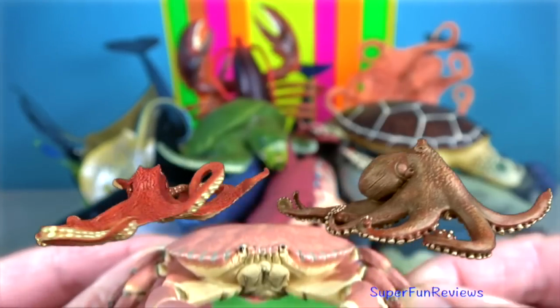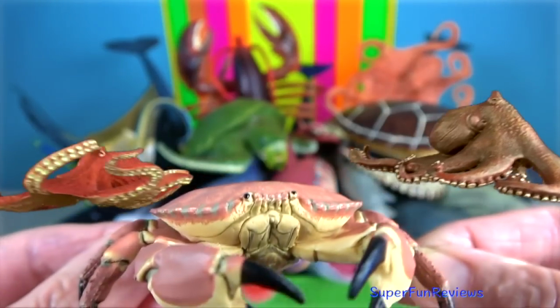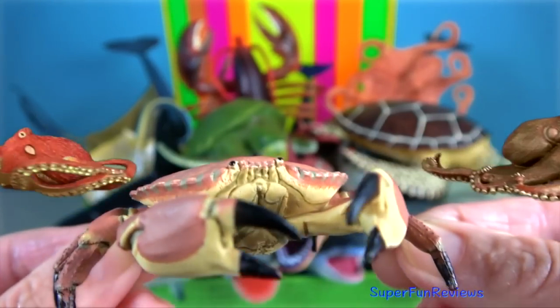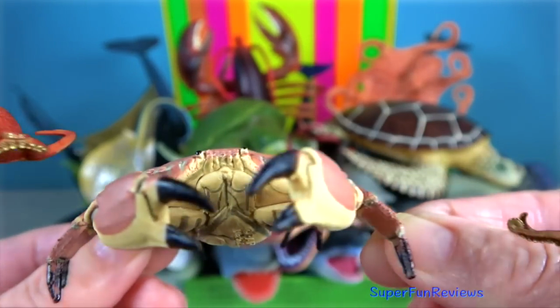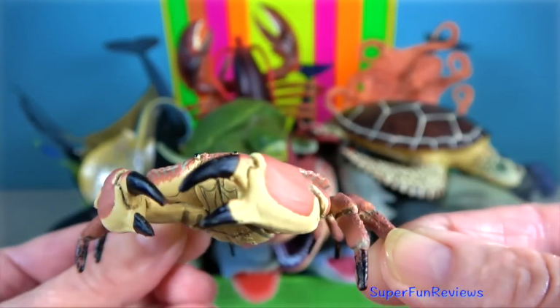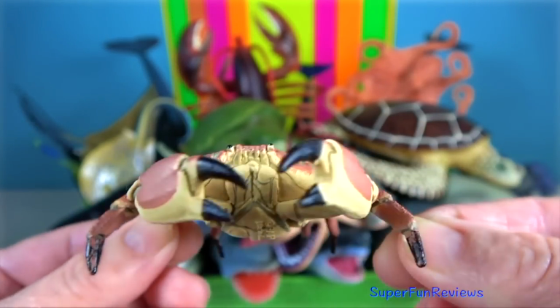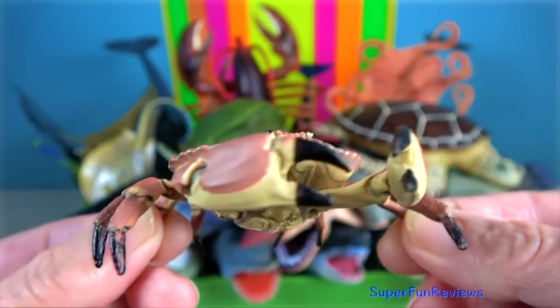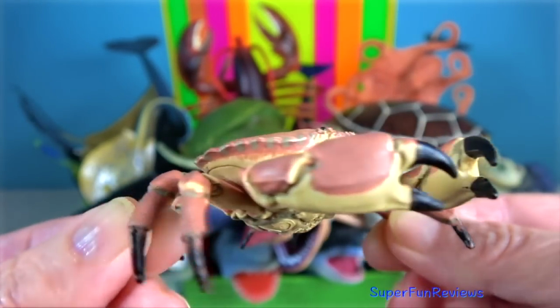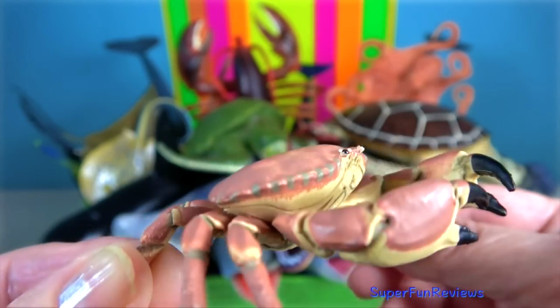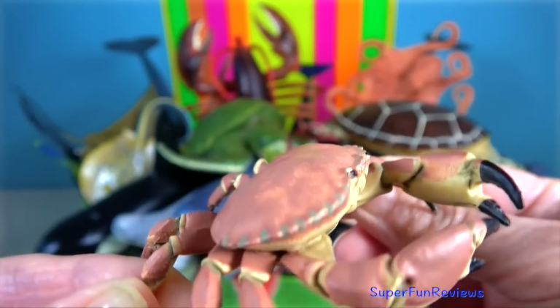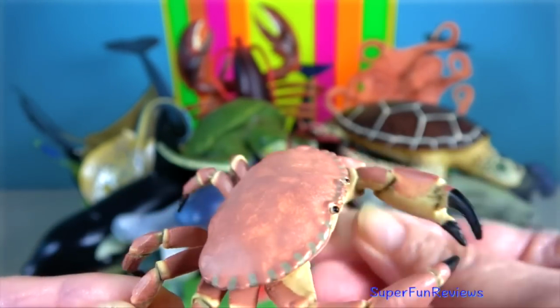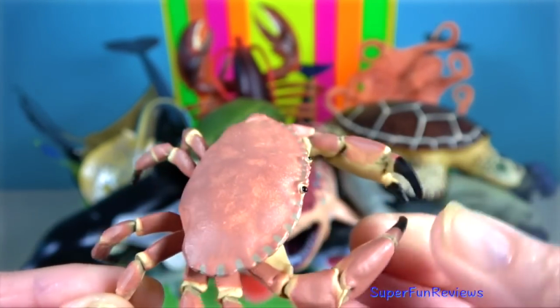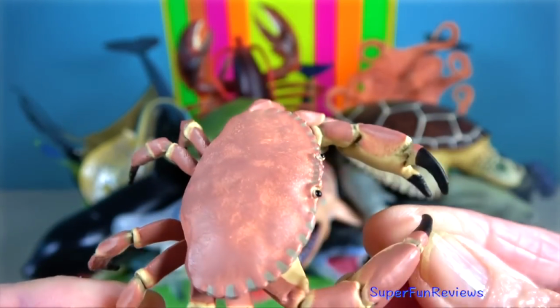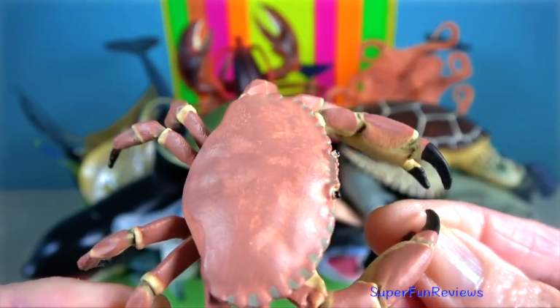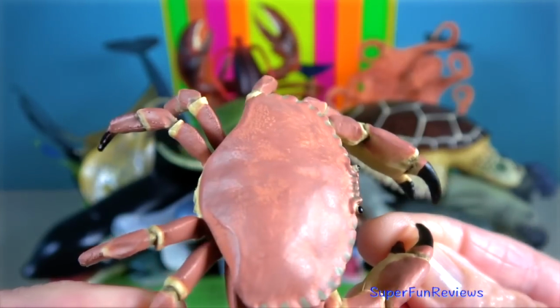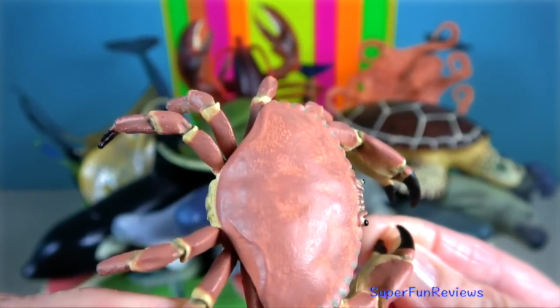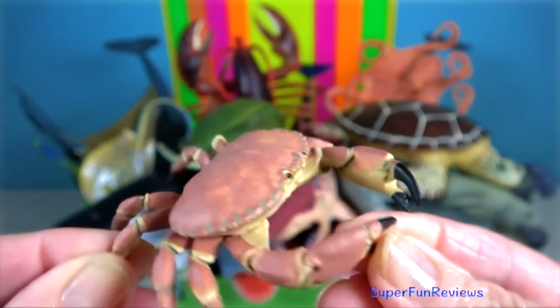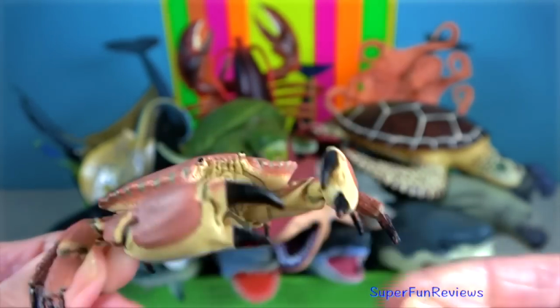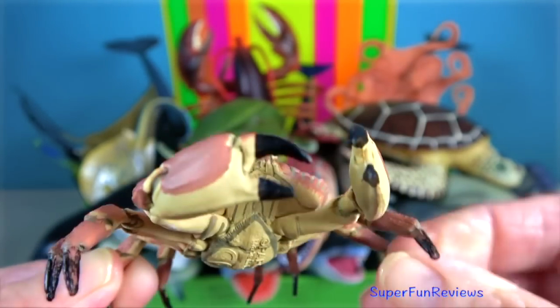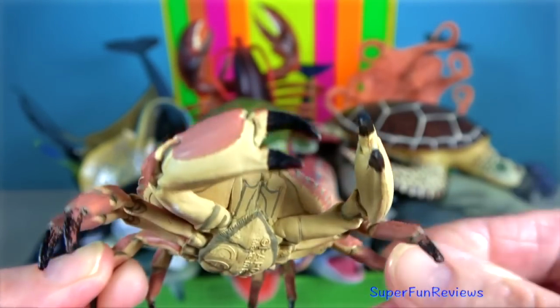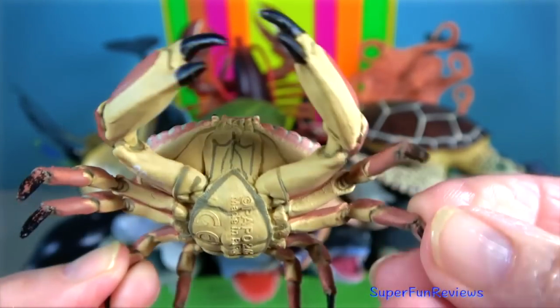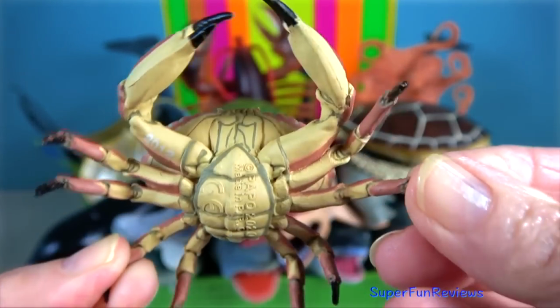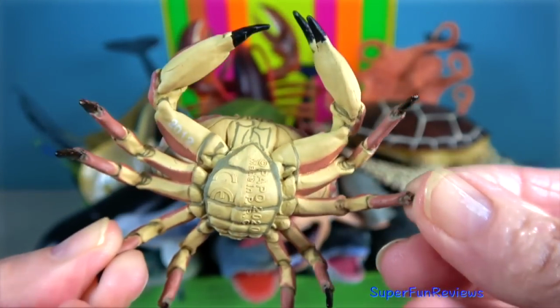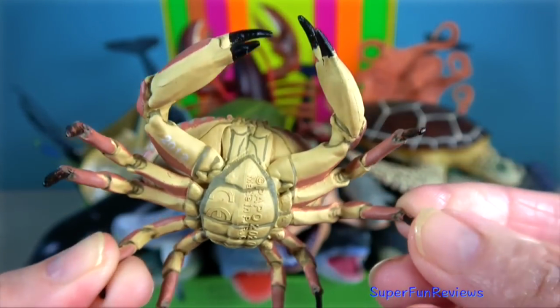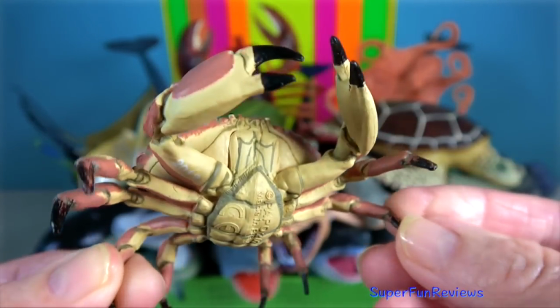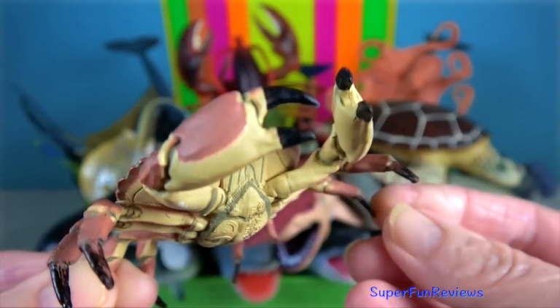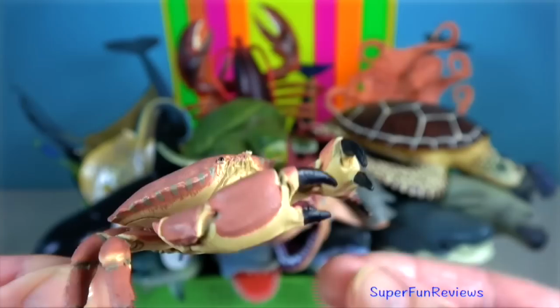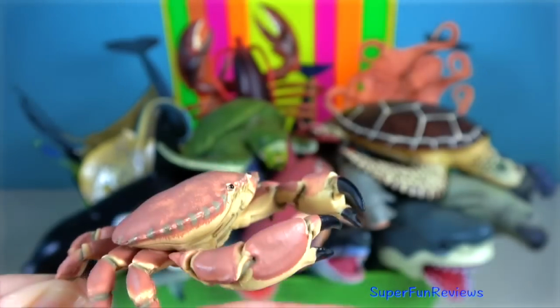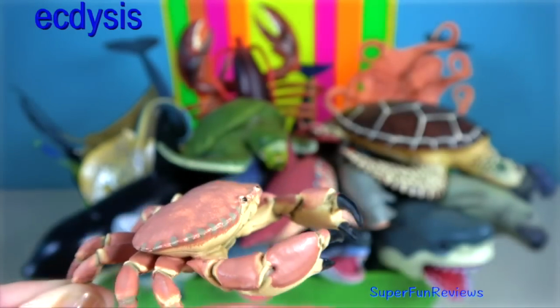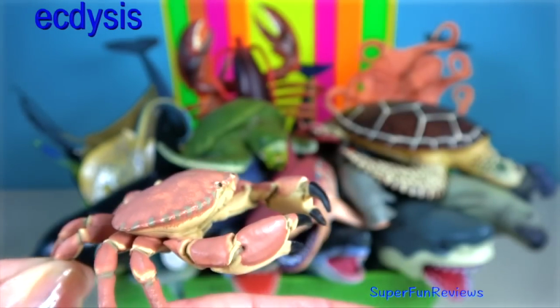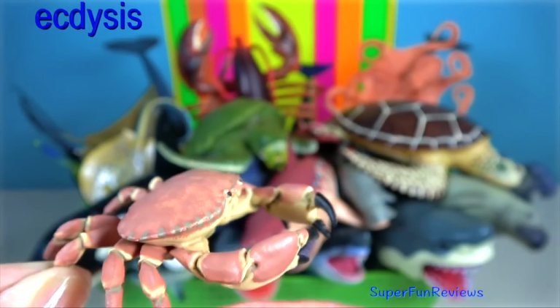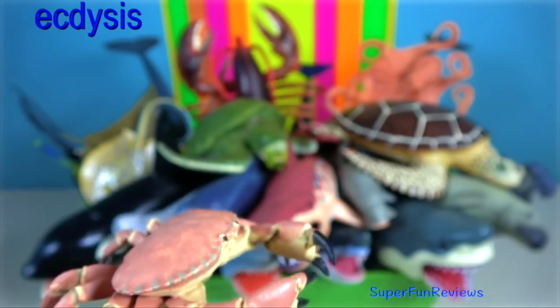Dungeness crab — it typically grows to 20 centimetres across the carapace. They periodically molt their hard shell so they can grow. This process is called ecdysis.